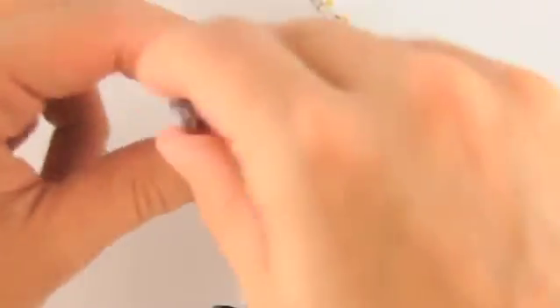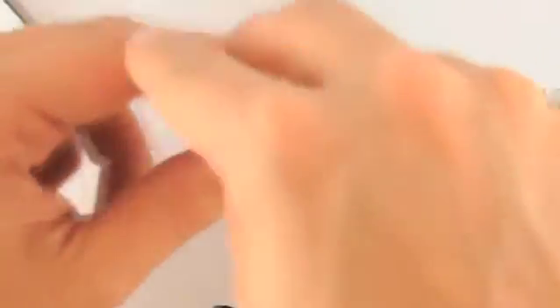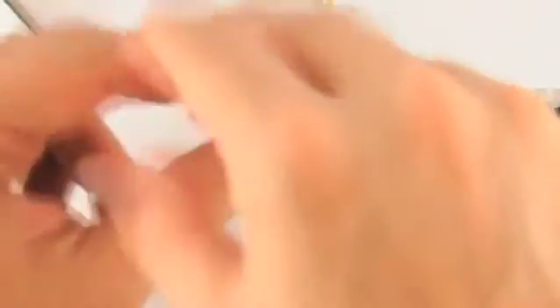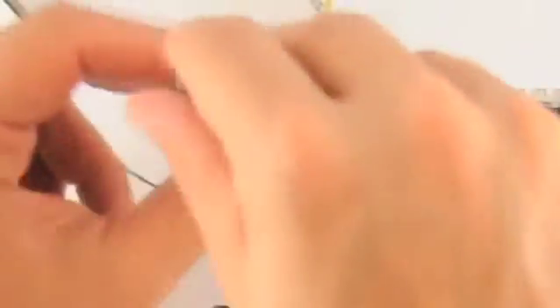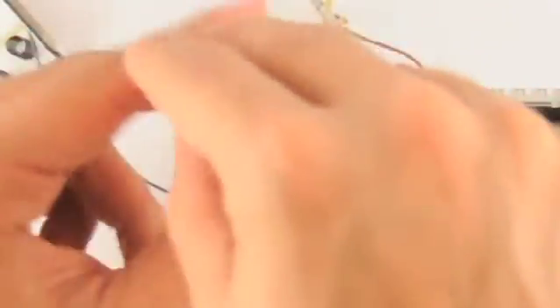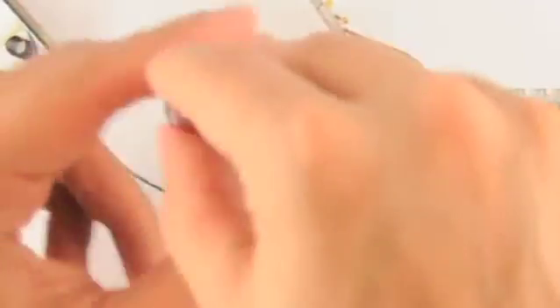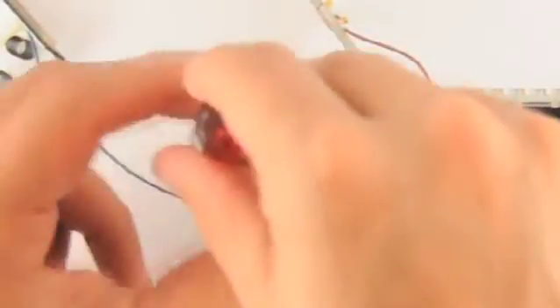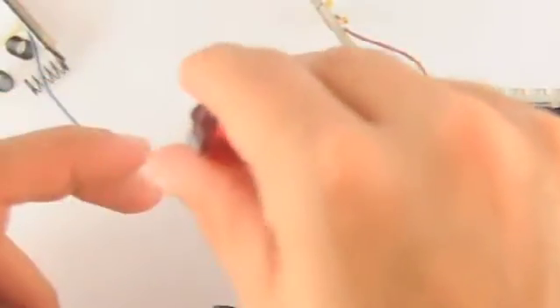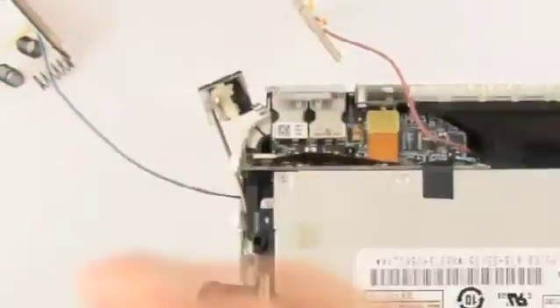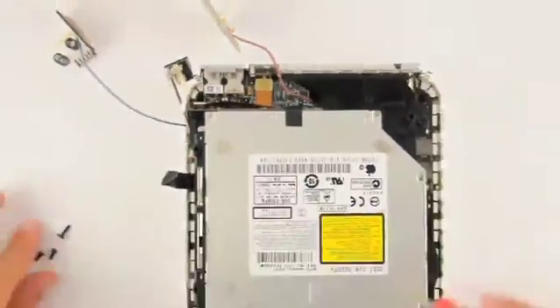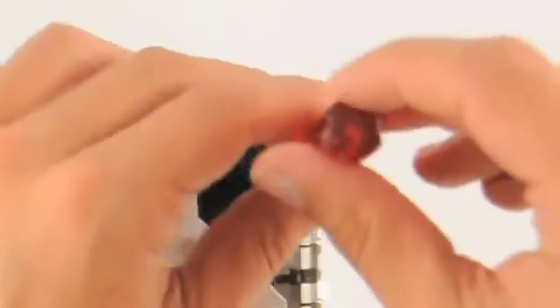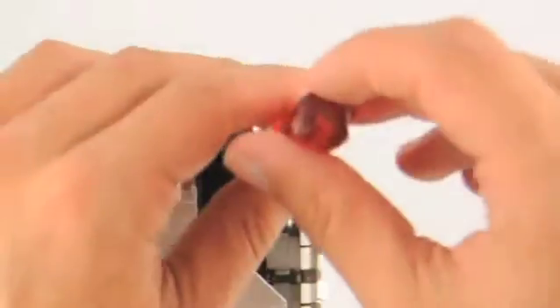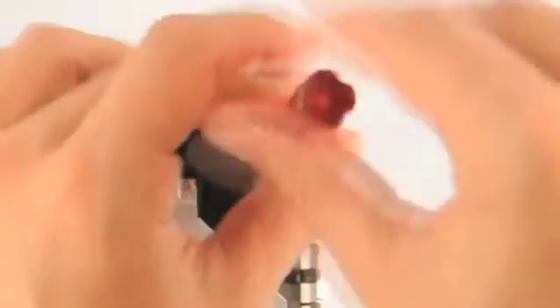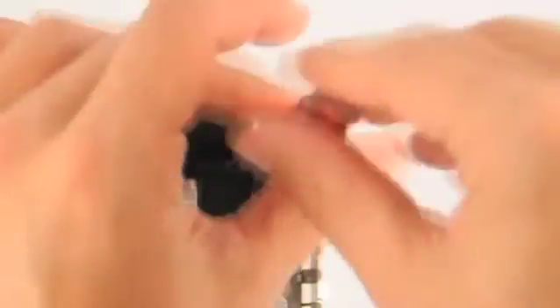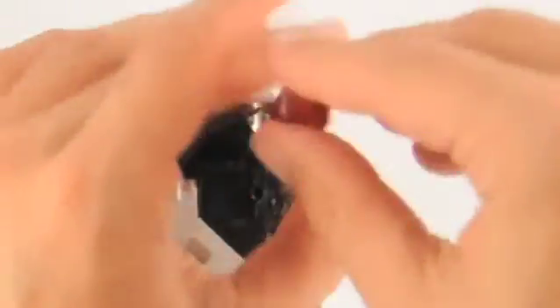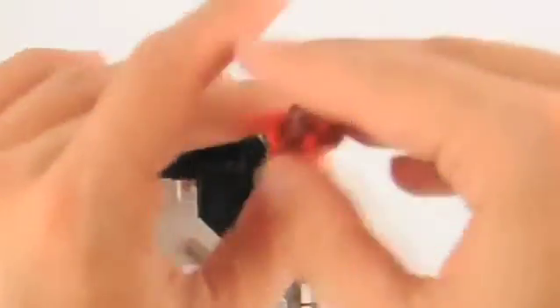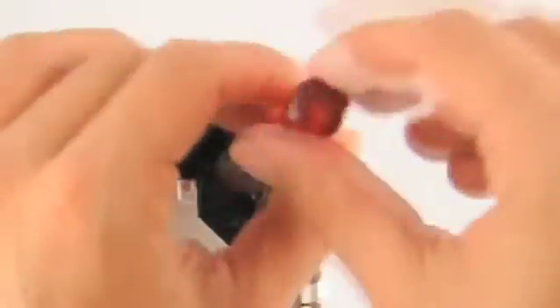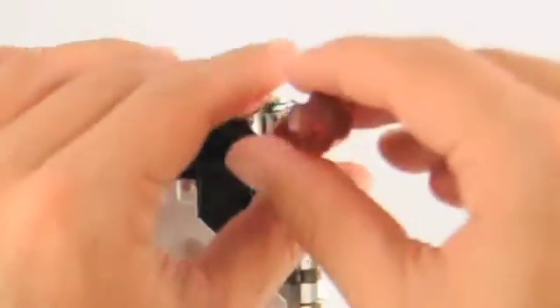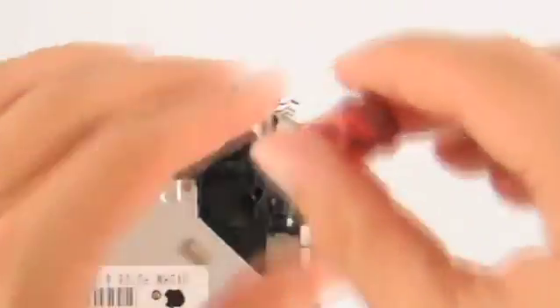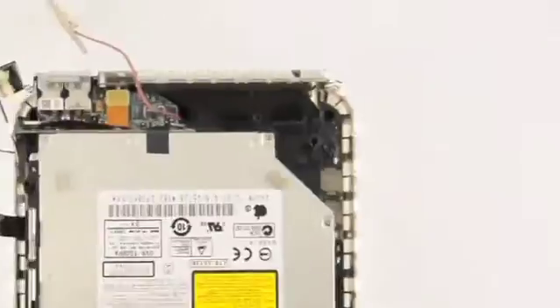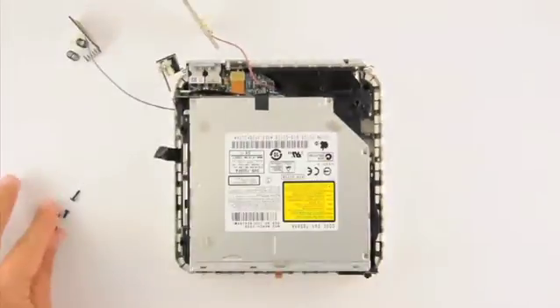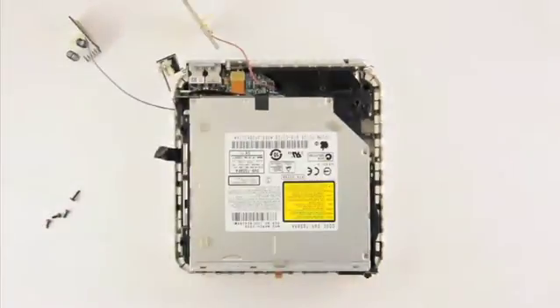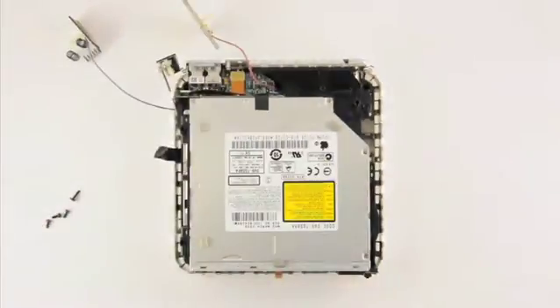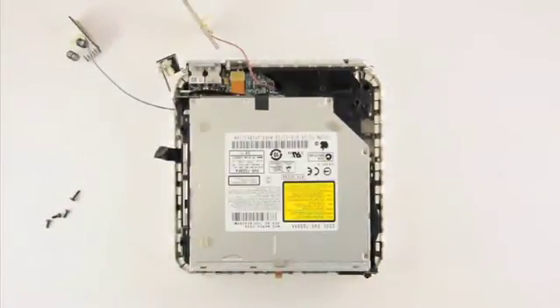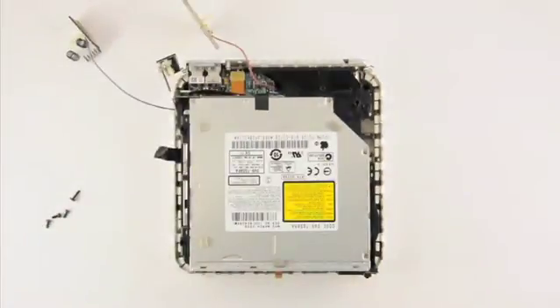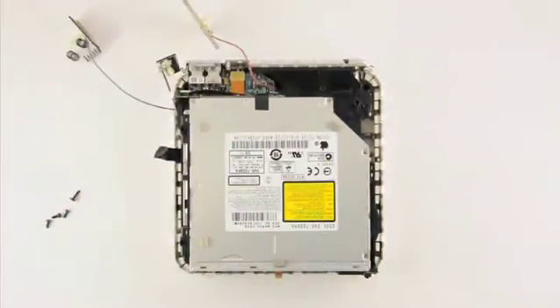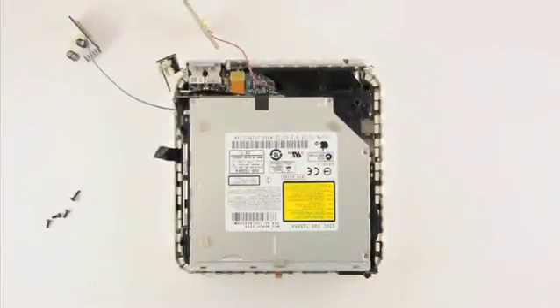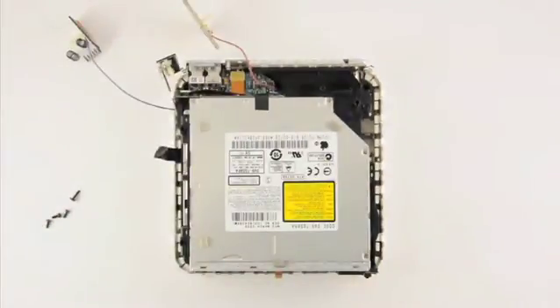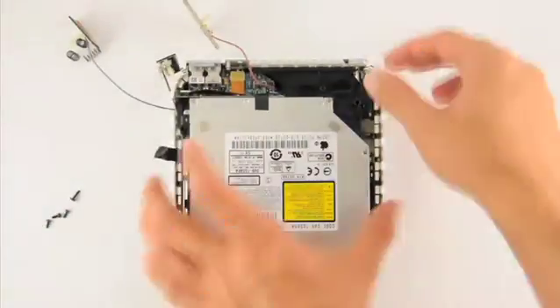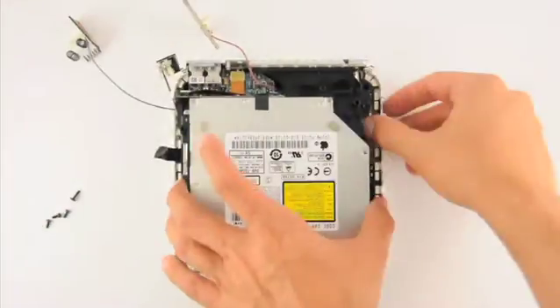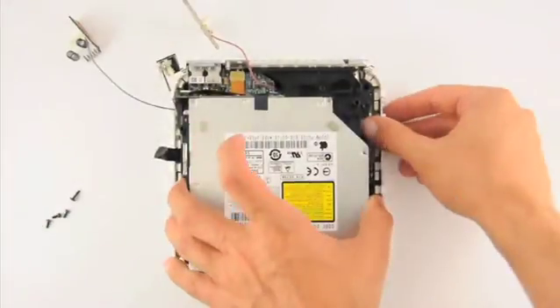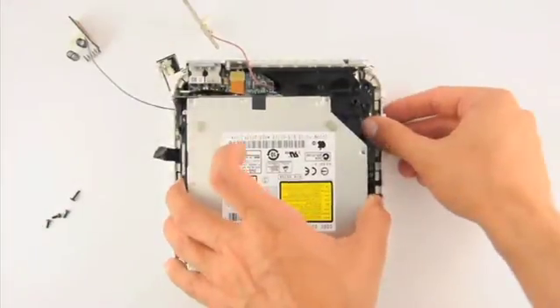Please note, the bottom right screw is slightly longer than the rest. Set the screws to the side, then lift up the disk assembly to remove it and reveal the RAM.